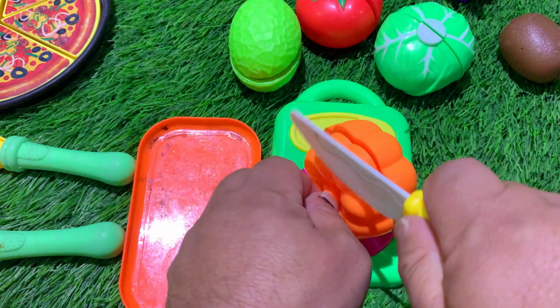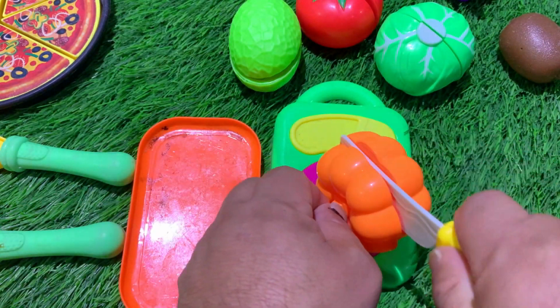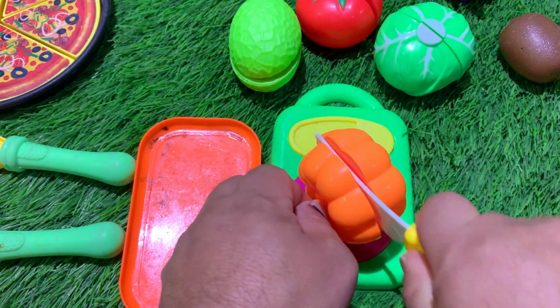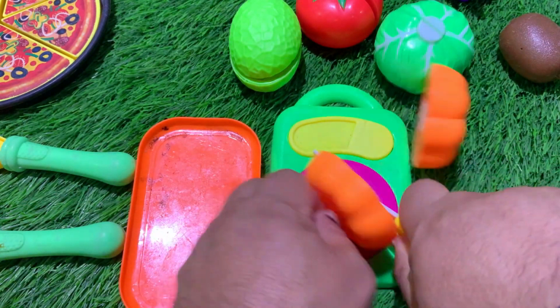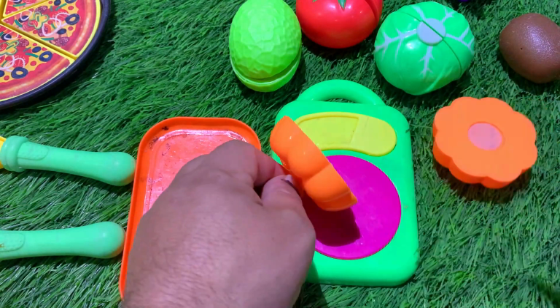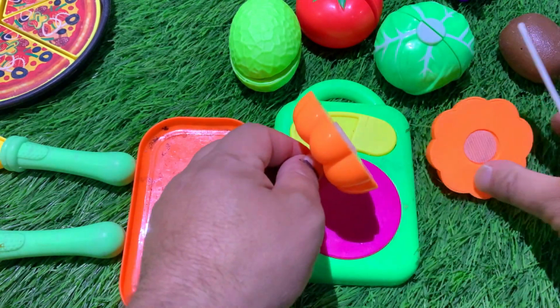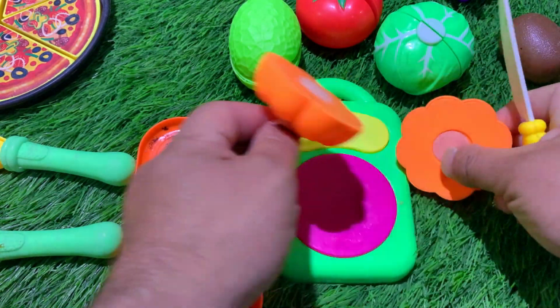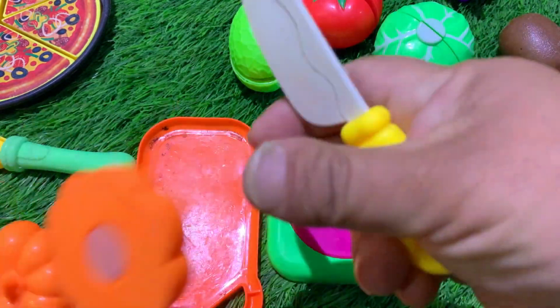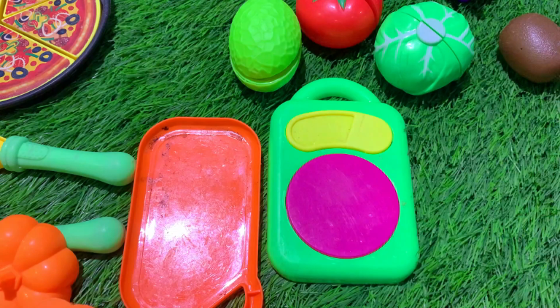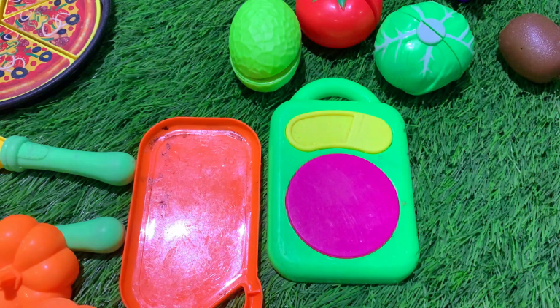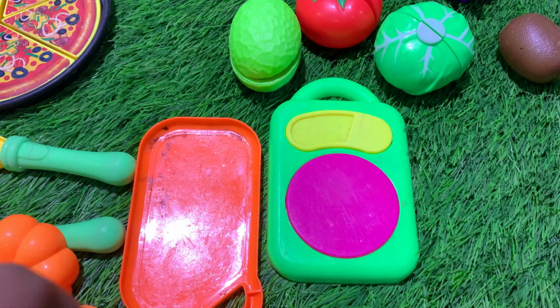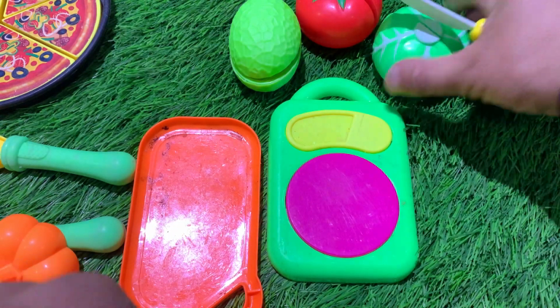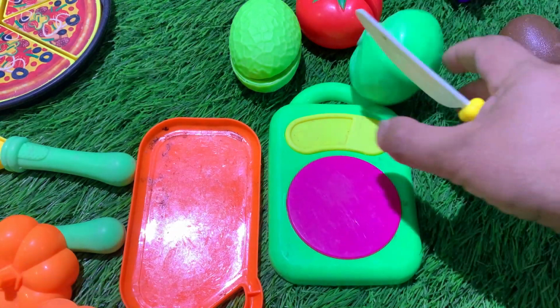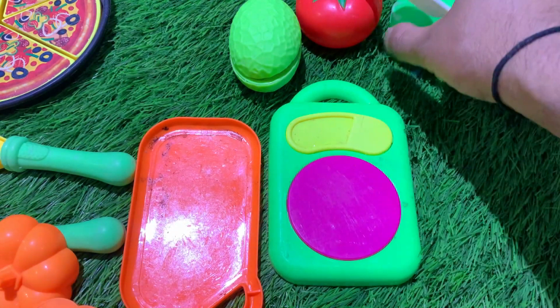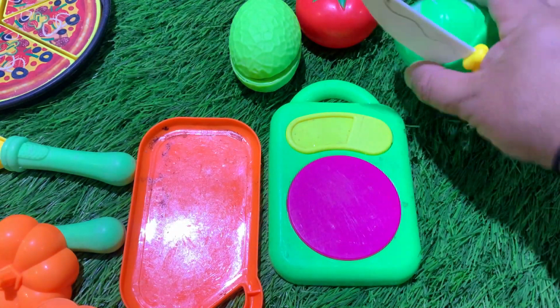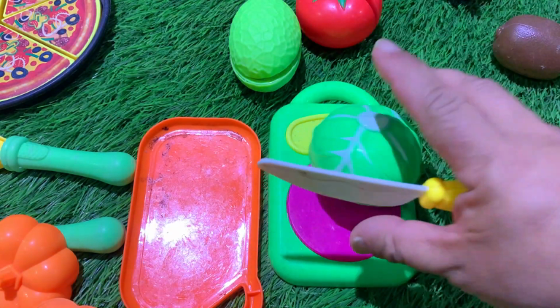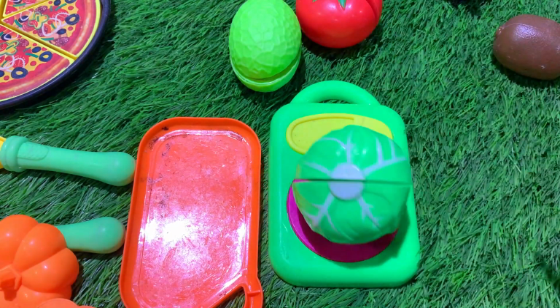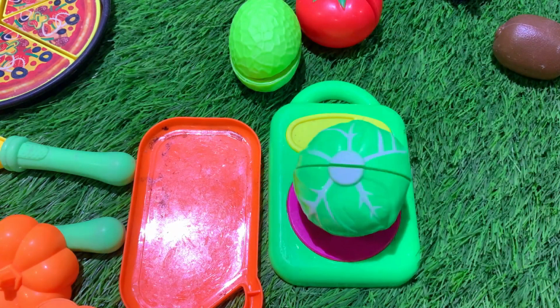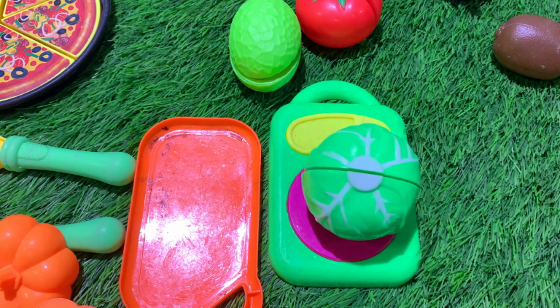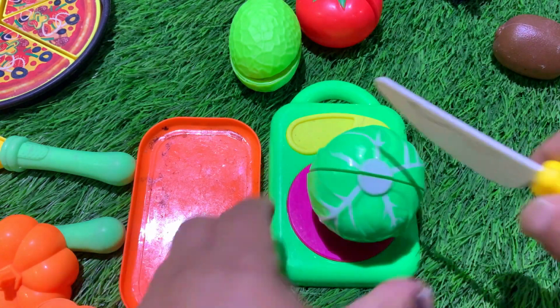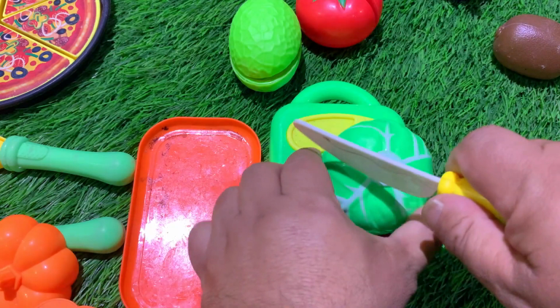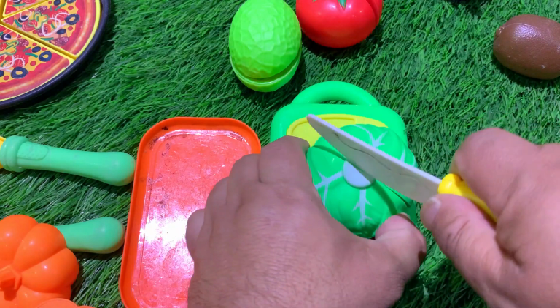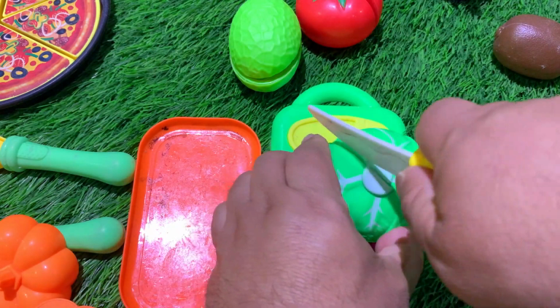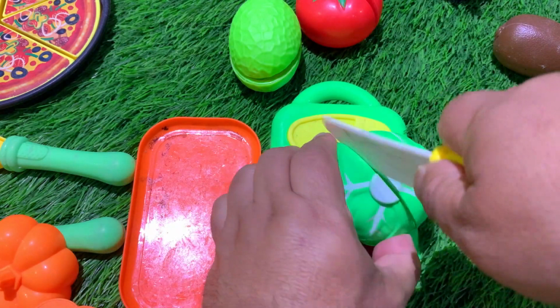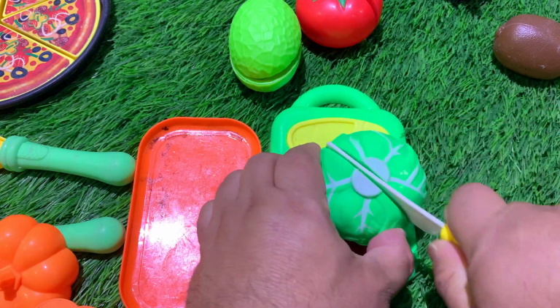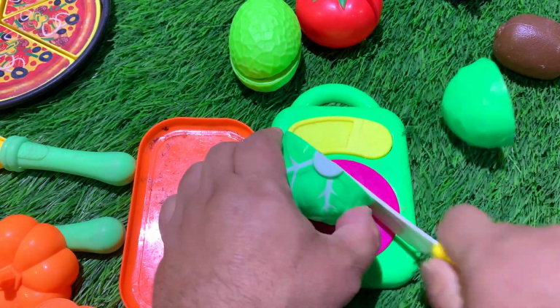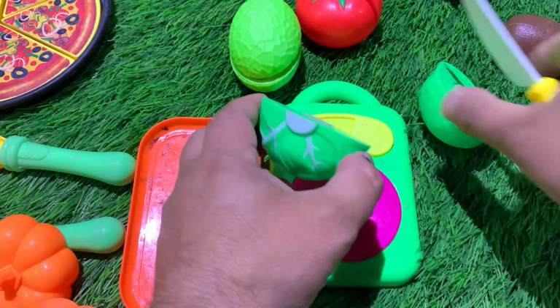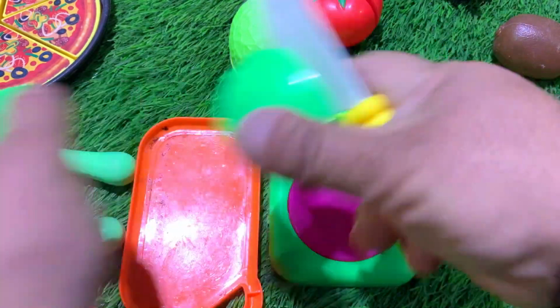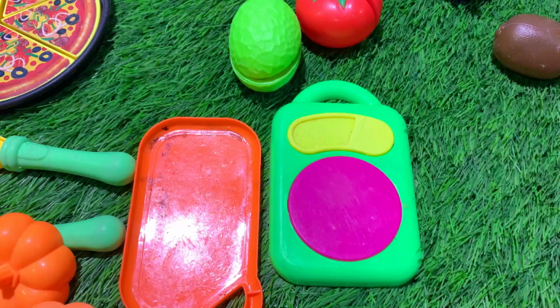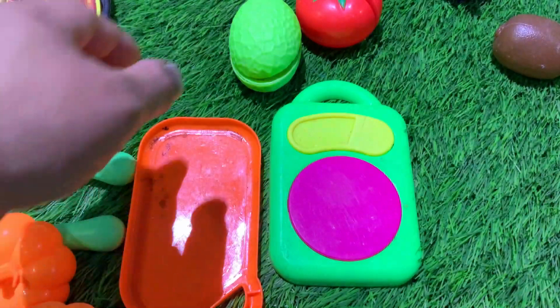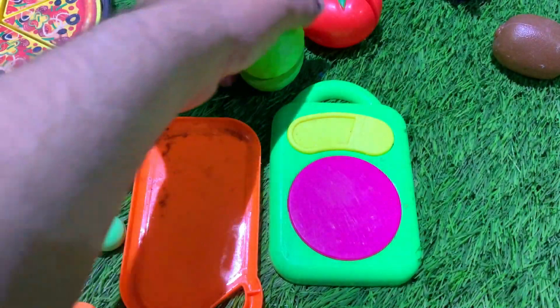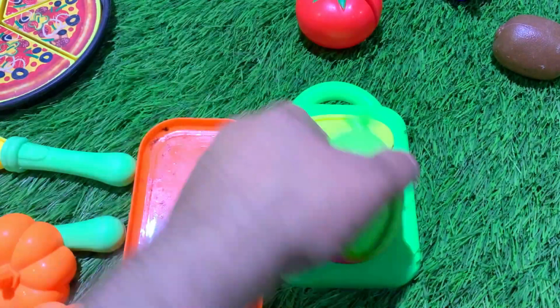I'm a little too cute, though. I'm very cute. I'm so cute. I like her. I love her, too.